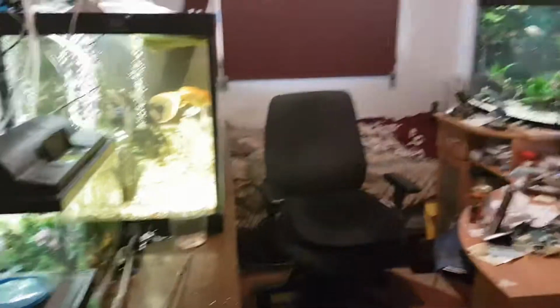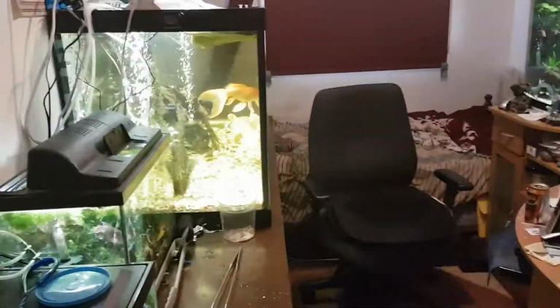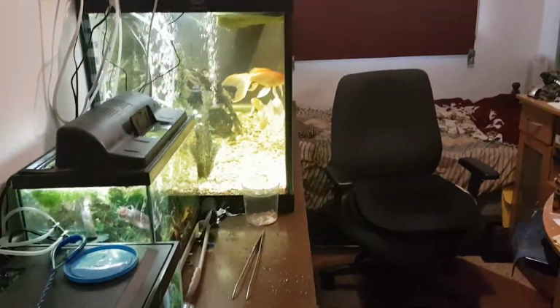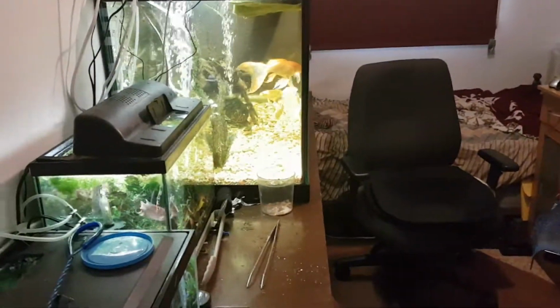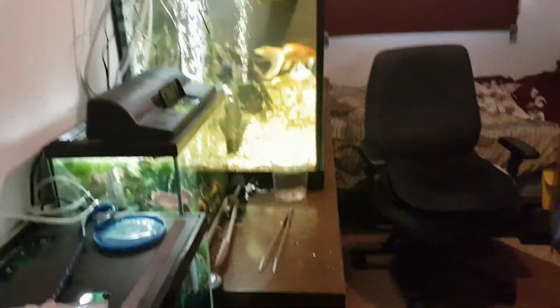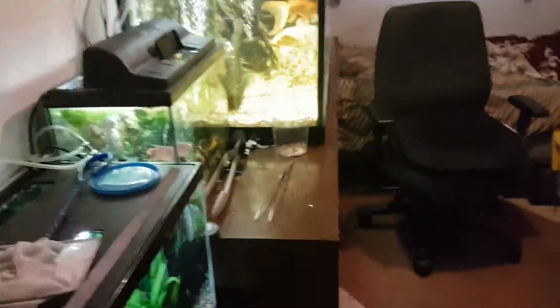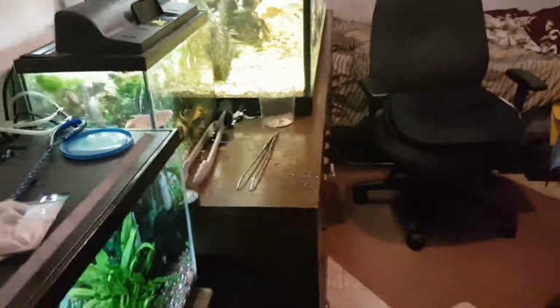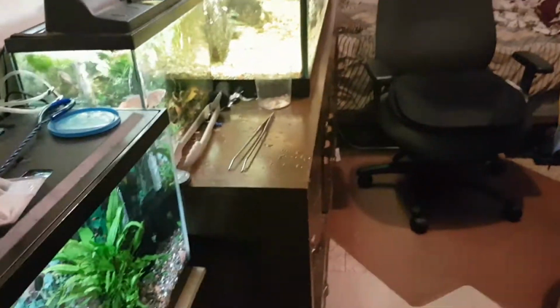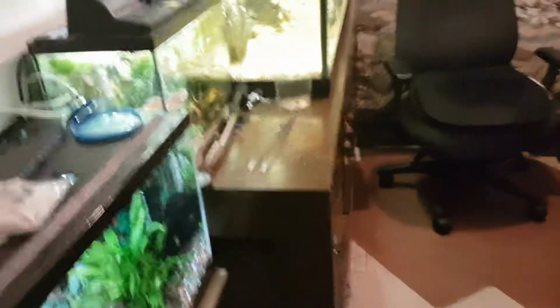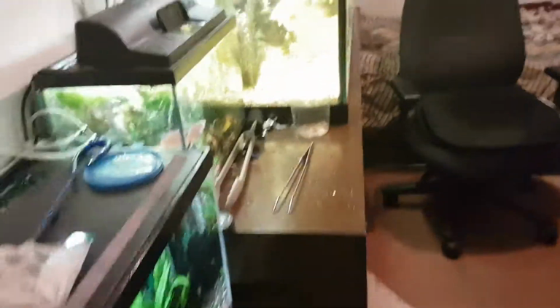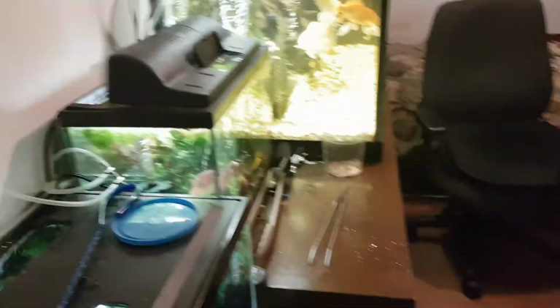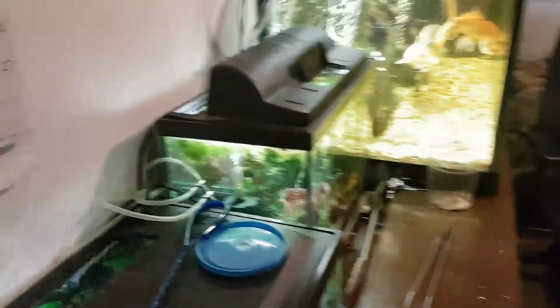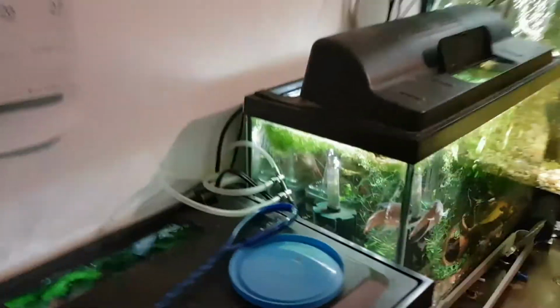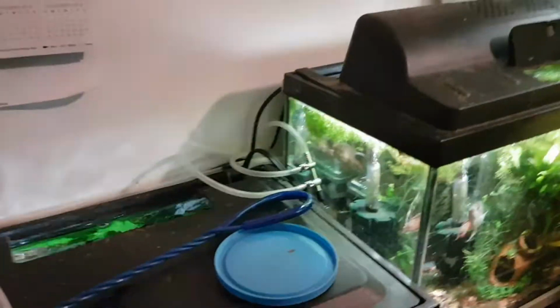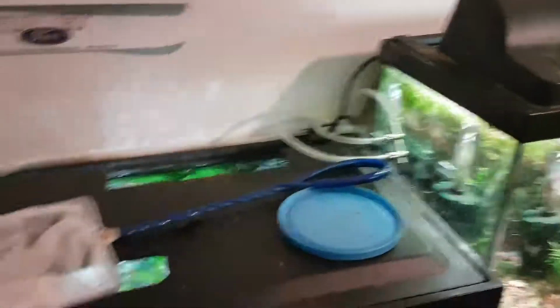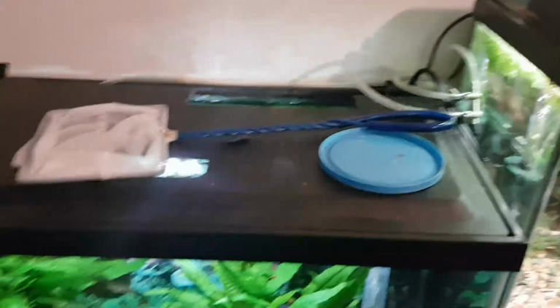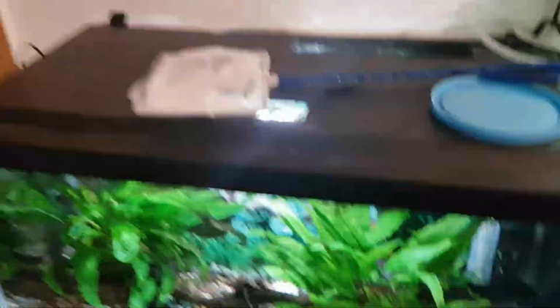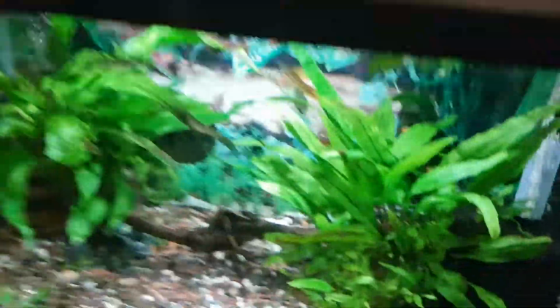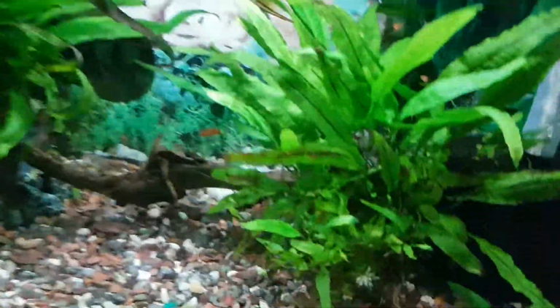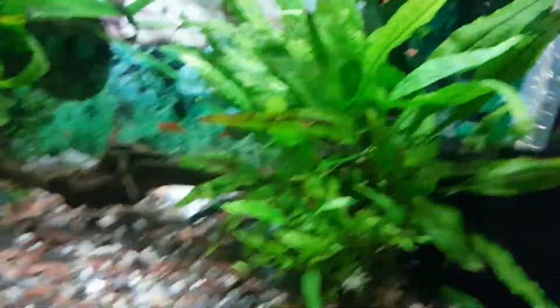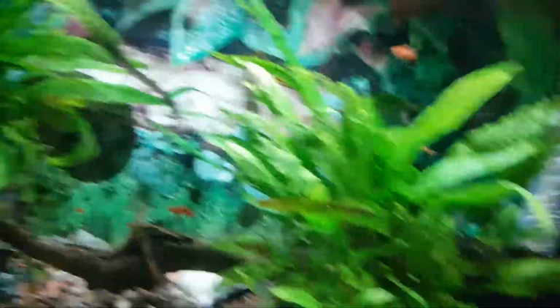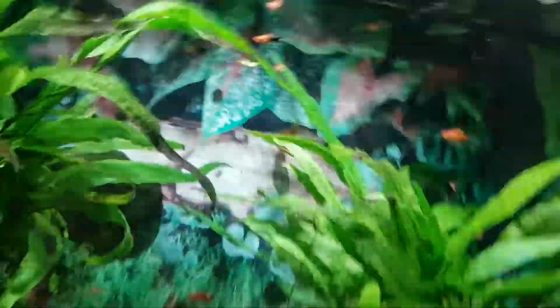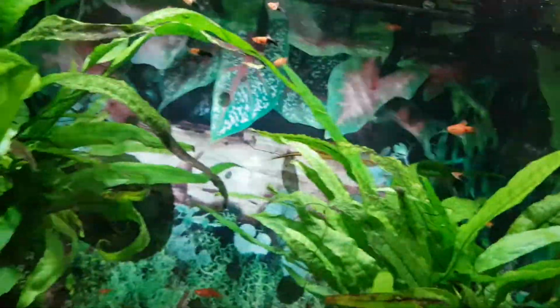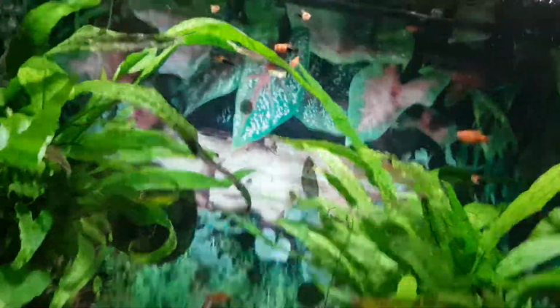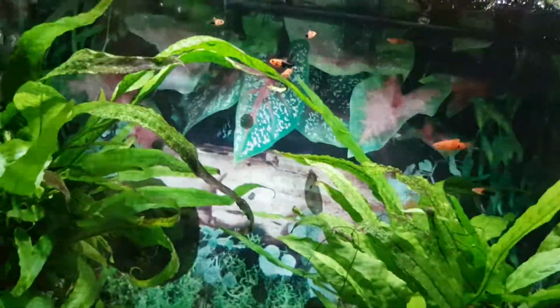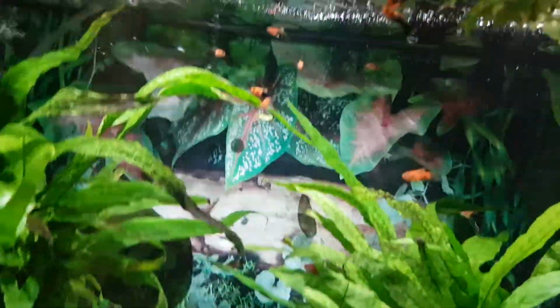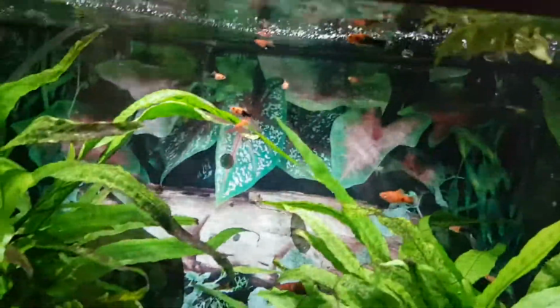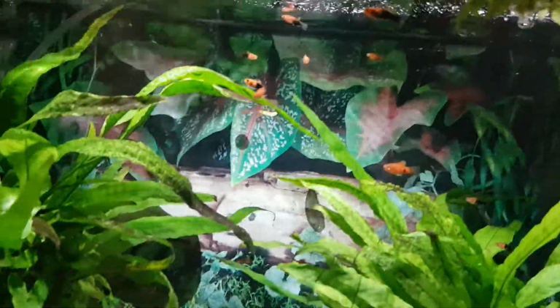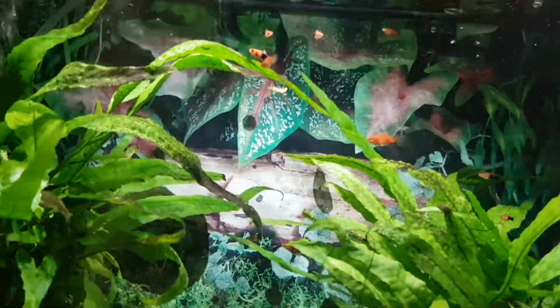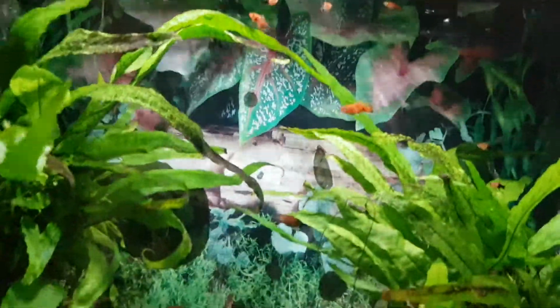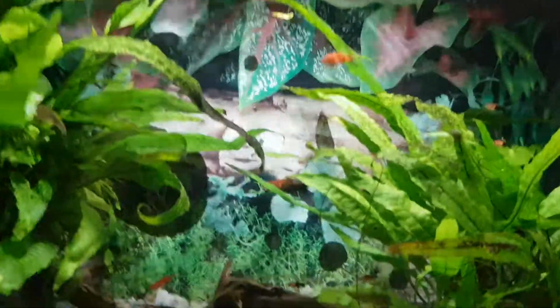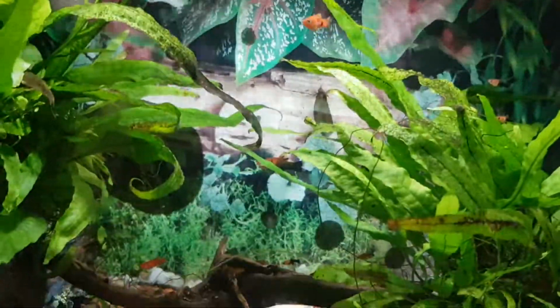I haven't done a fish tour in a while. Figured I'd update with a new one. In here I have baby Pleiades and some swordfish.